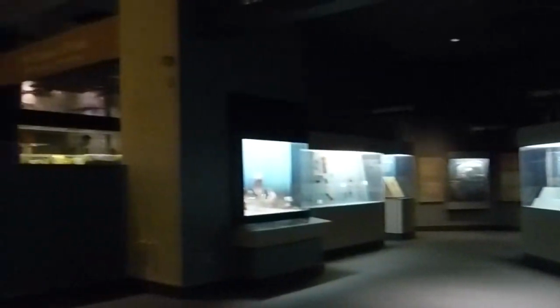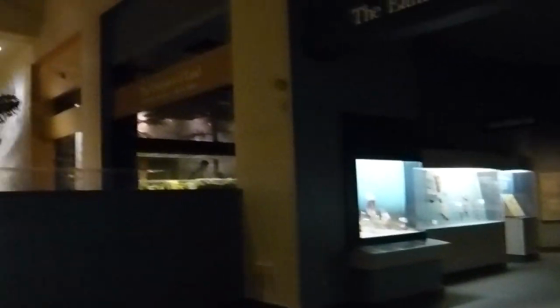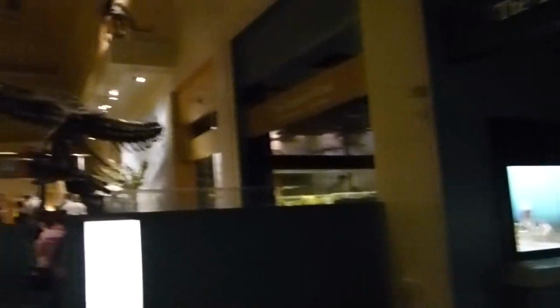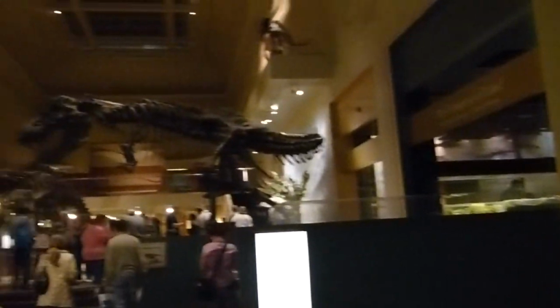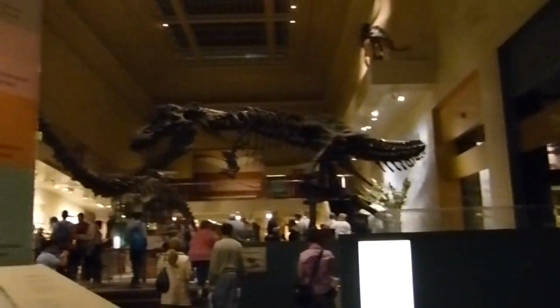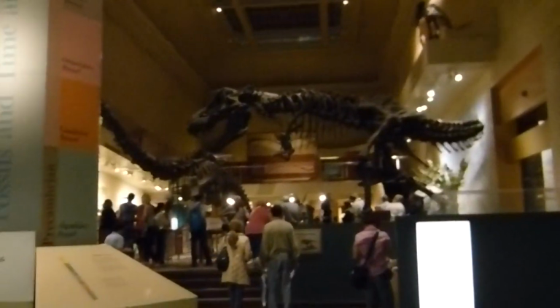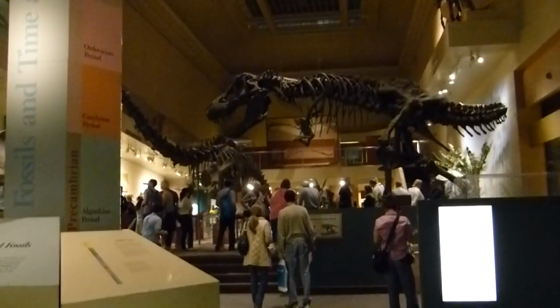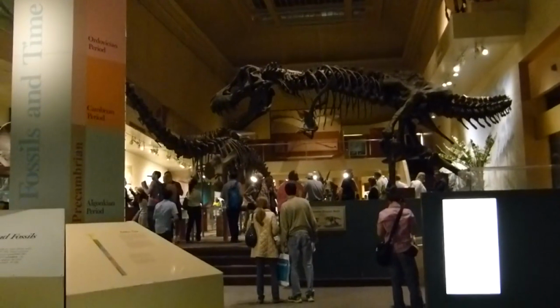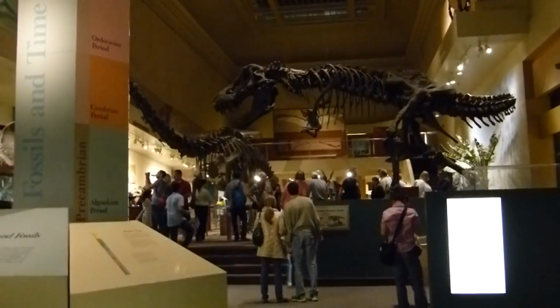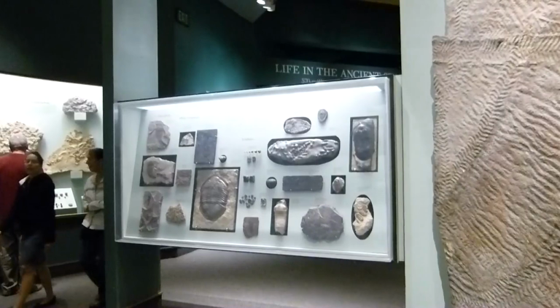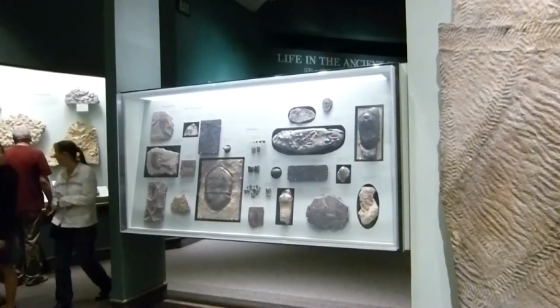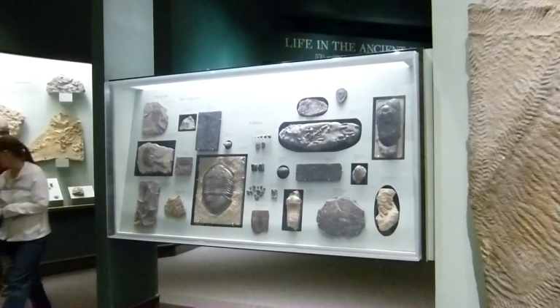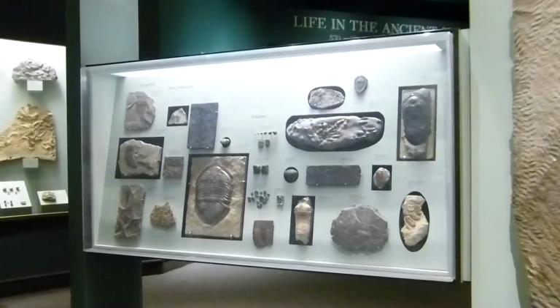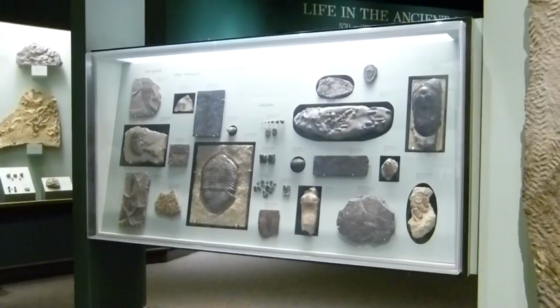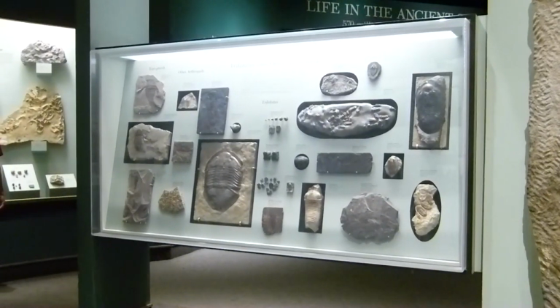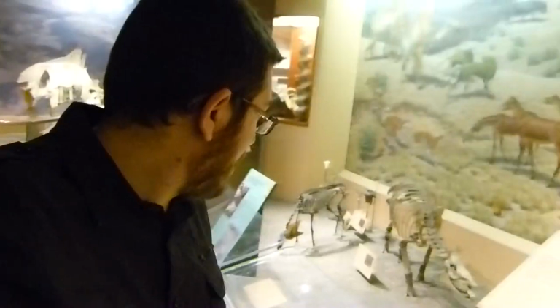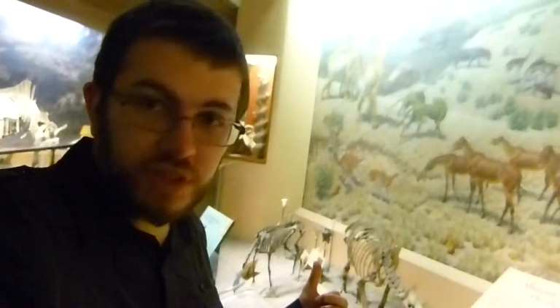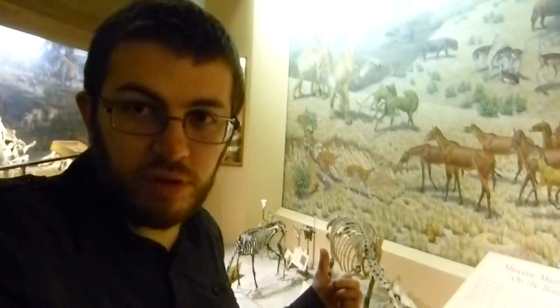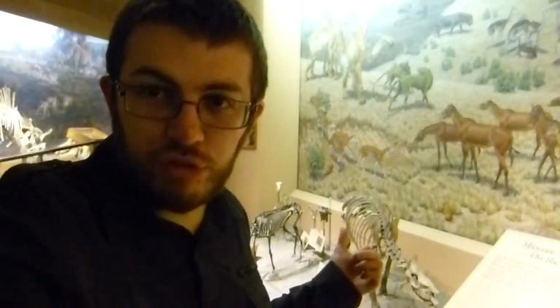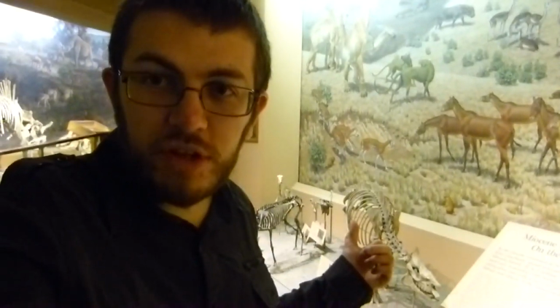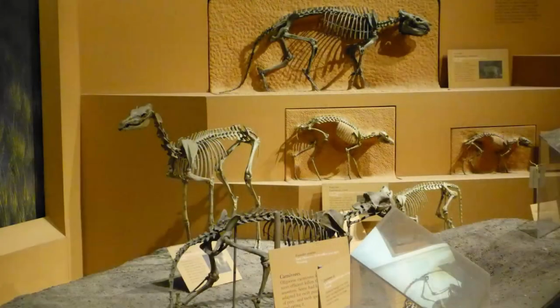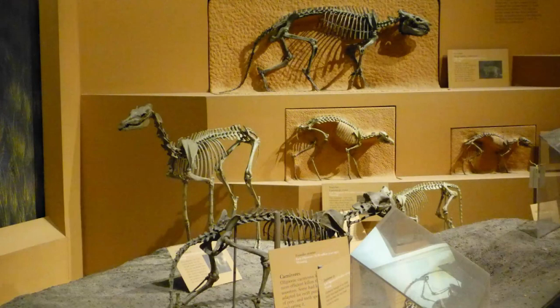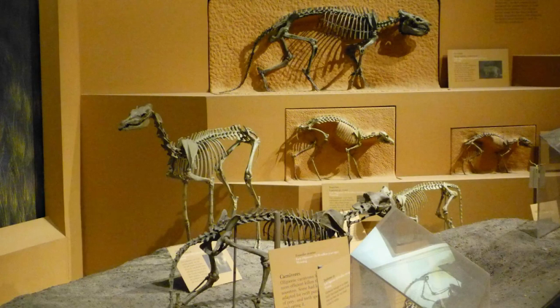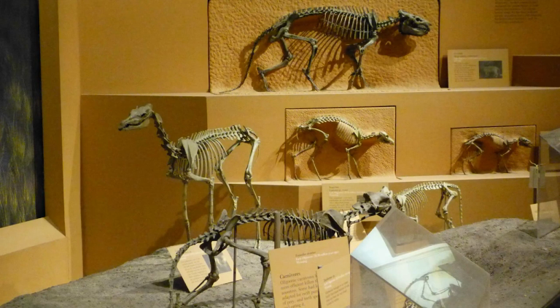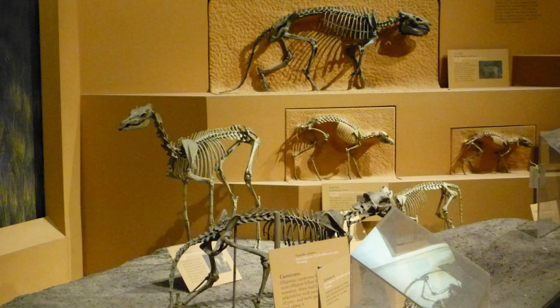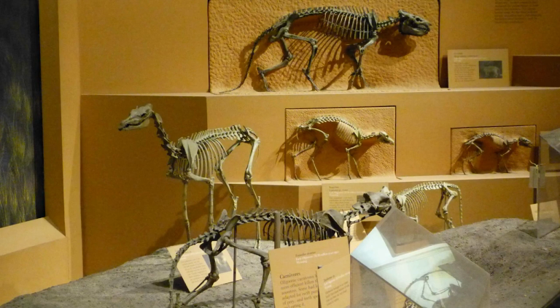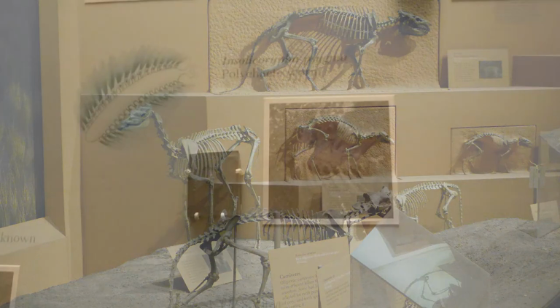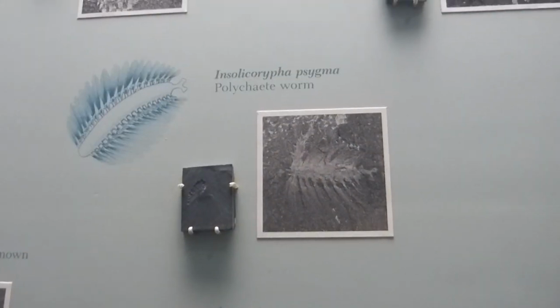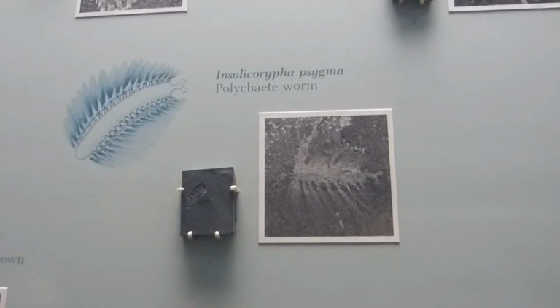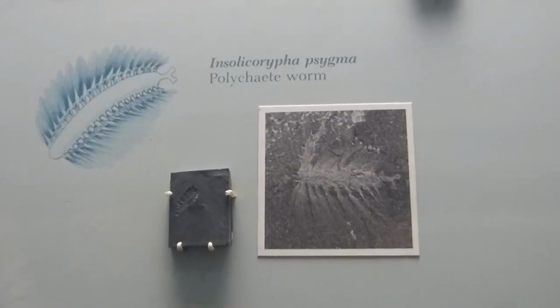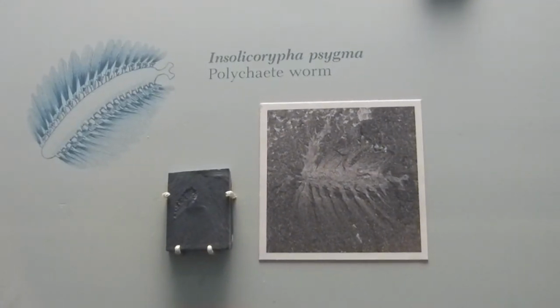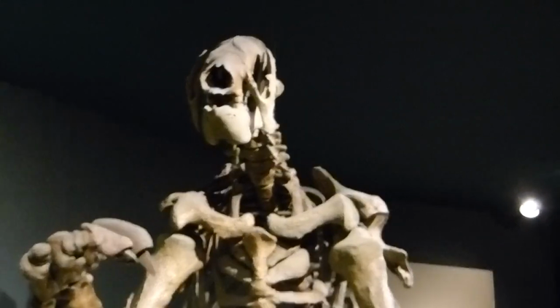I'm noticing a theme with these ancestral animals, and that is that they are all about four times smaller than their present-day counterparts. The one over there is a camel, and it's about 2 feet tall. I don't know about you, but where I come from, camels are like 9 feet tall. I think the Smithsonian got it wrong, and I think it's just a dog.